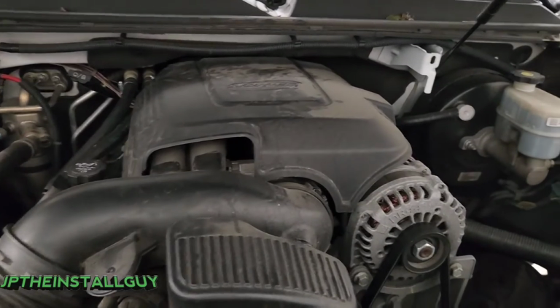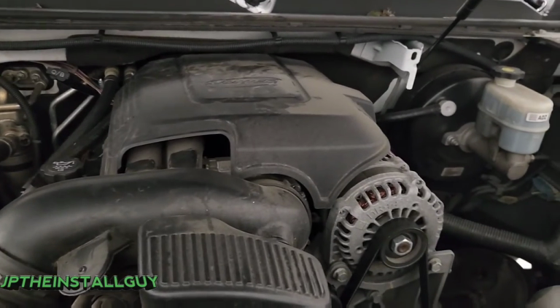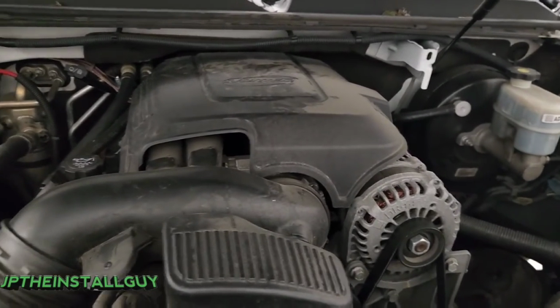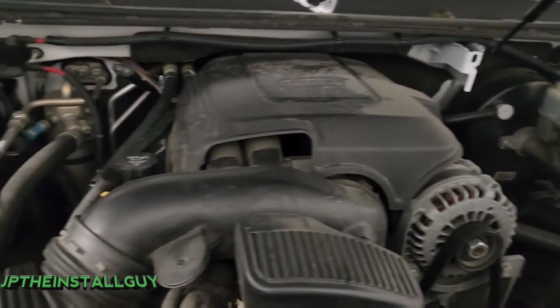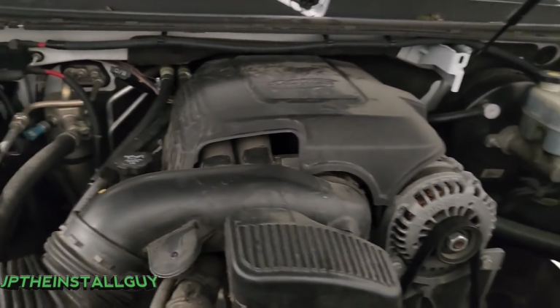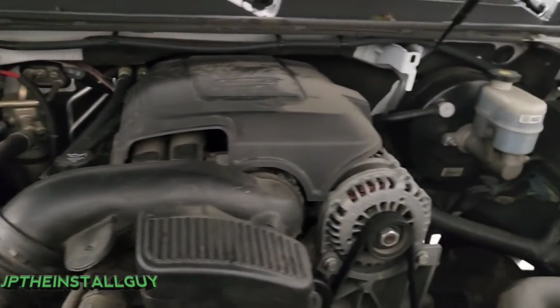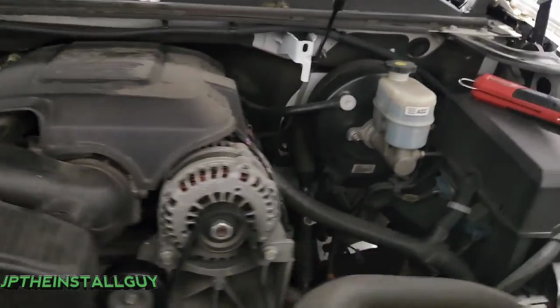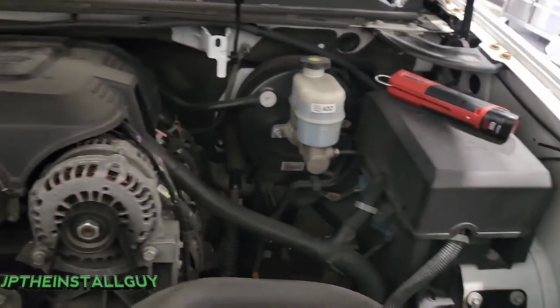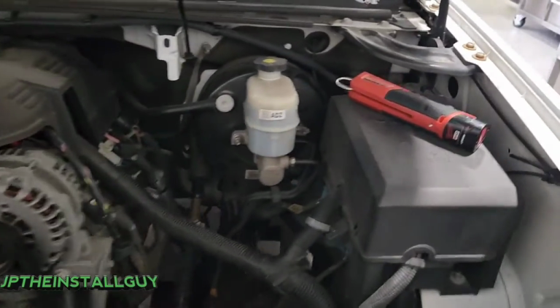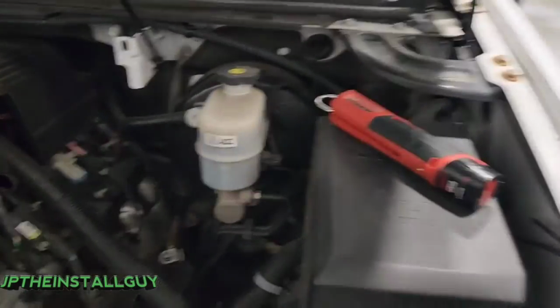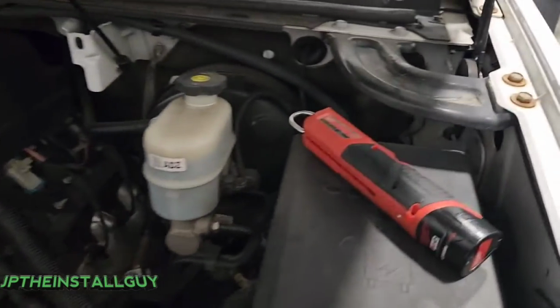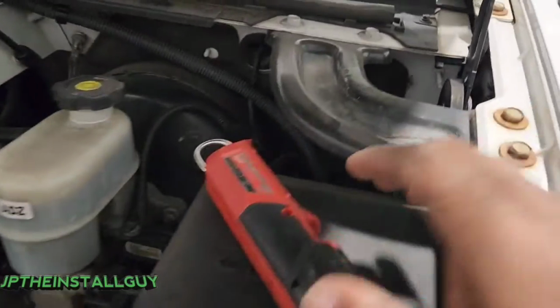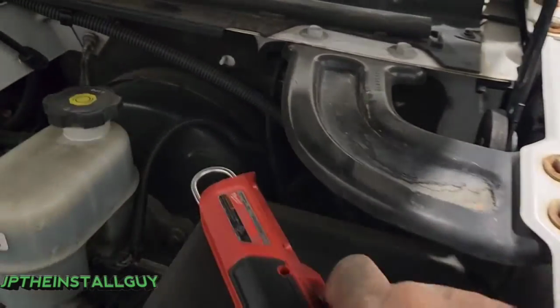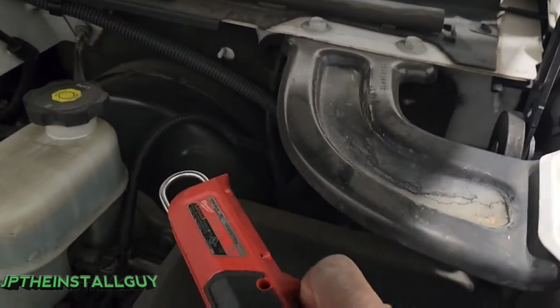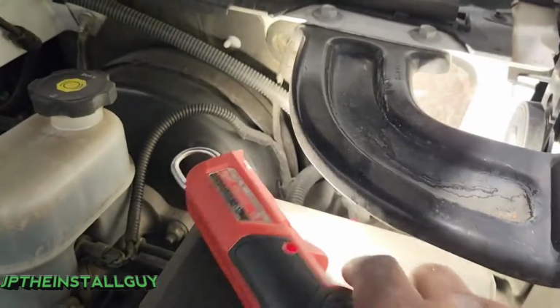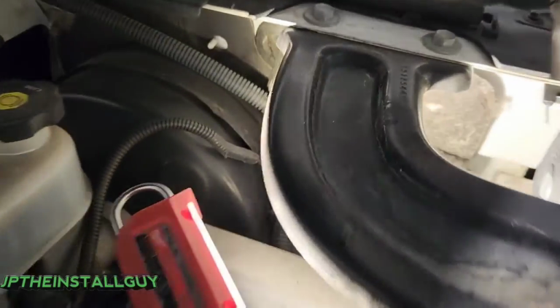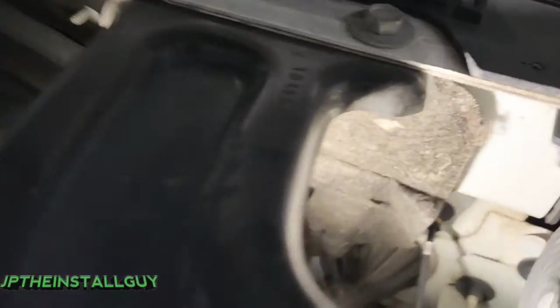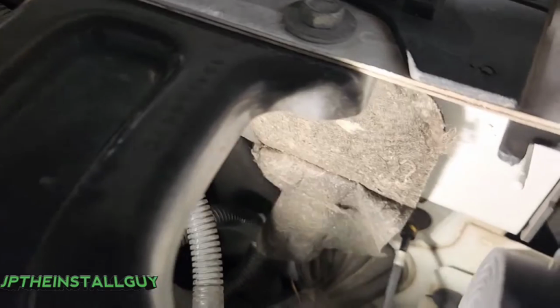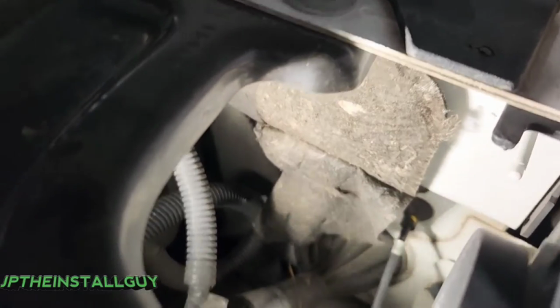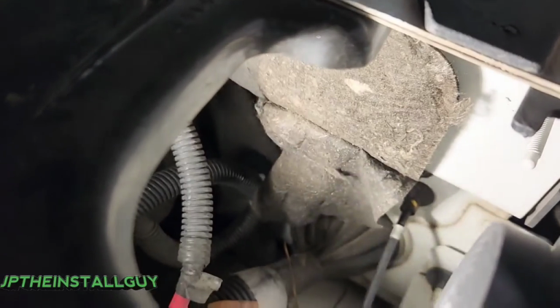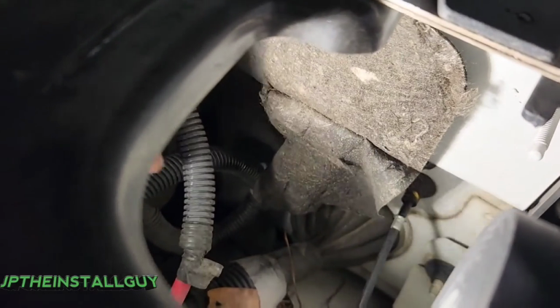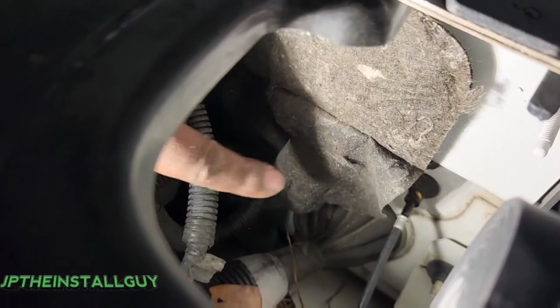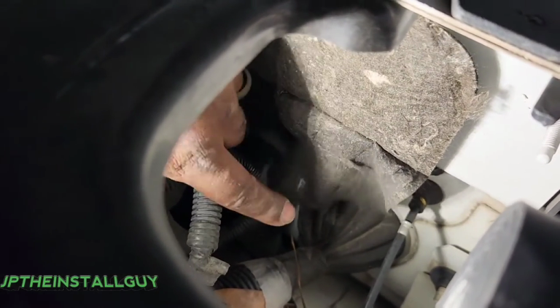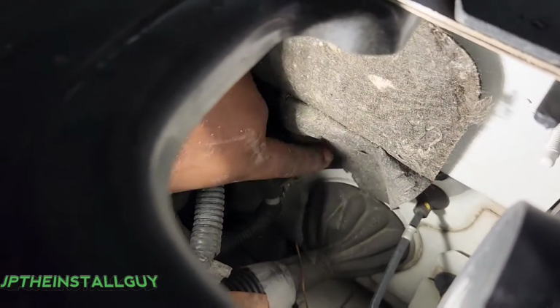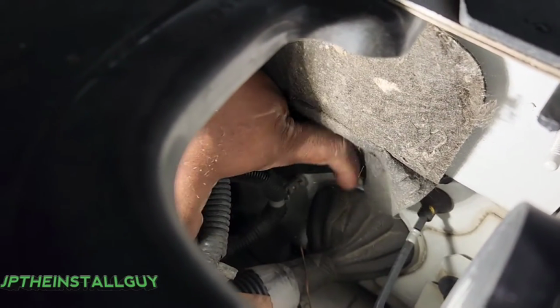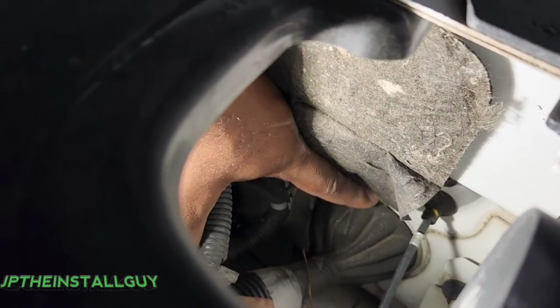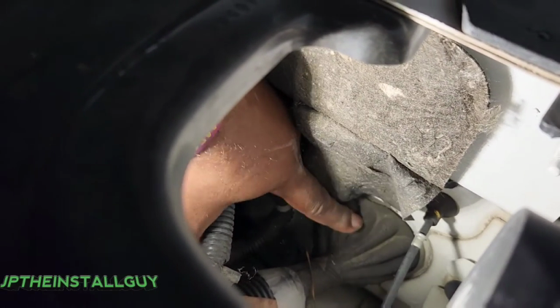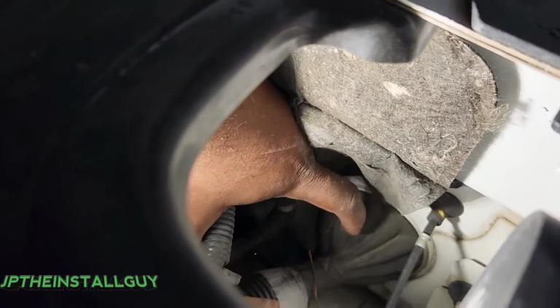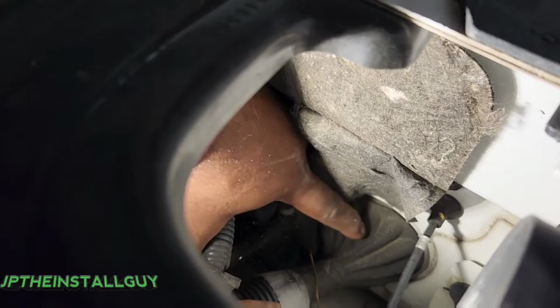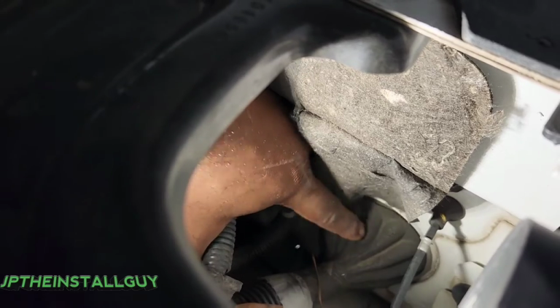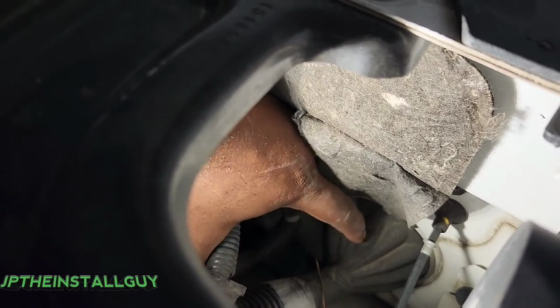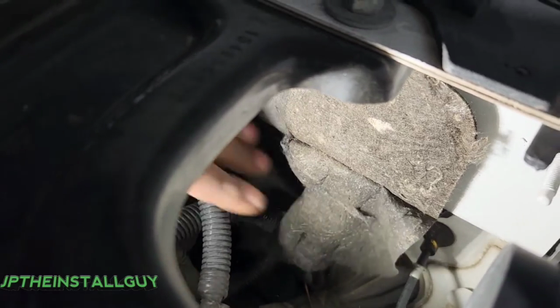So what we want to make sure of is that we can find a rubber grommet. Let me turn my light on real quick so you can see — we do have a grommet right here, and that's probably going to be the easiest place for us to go in.